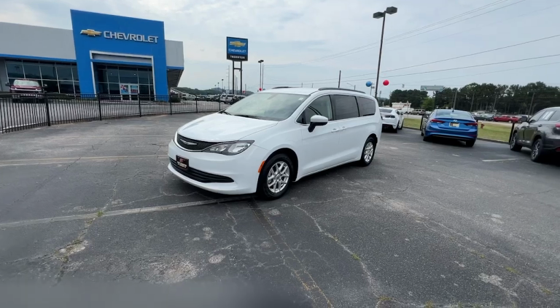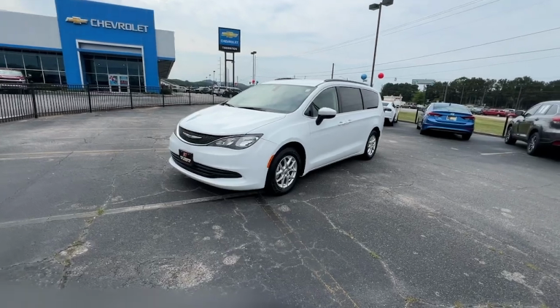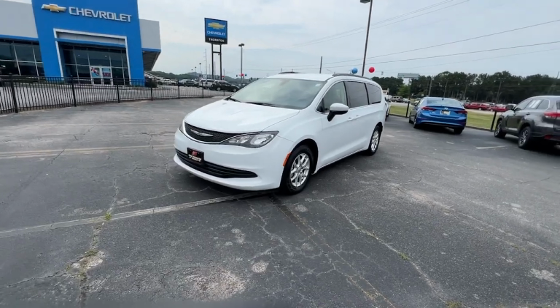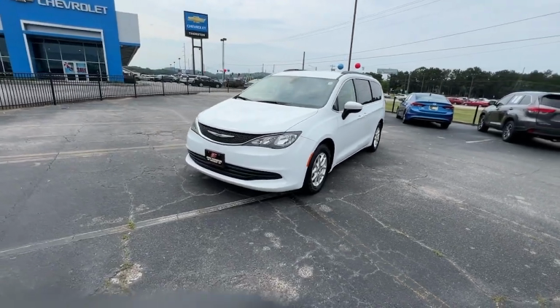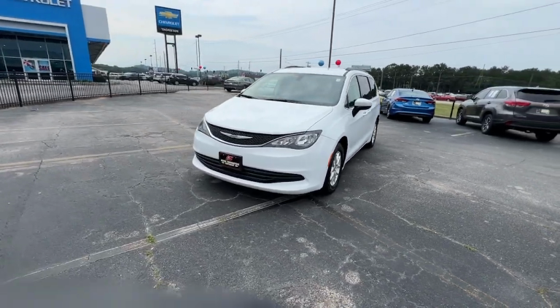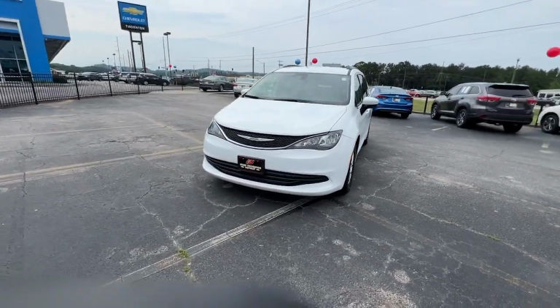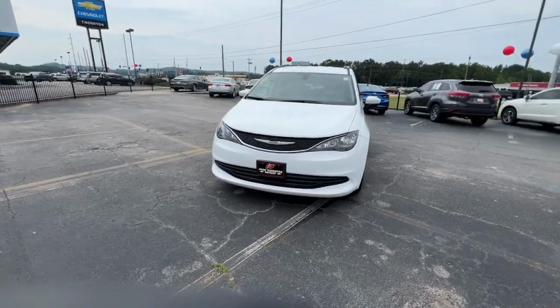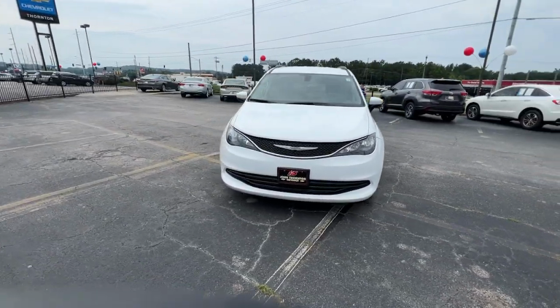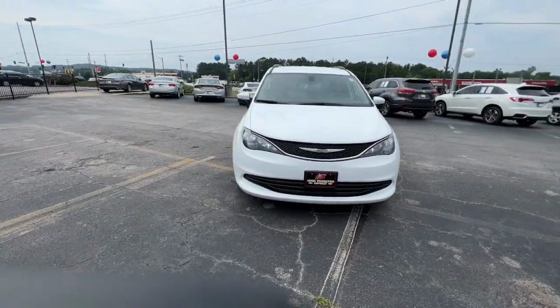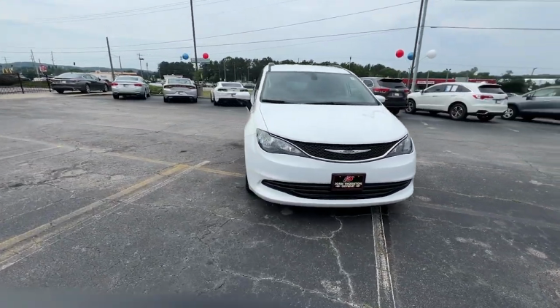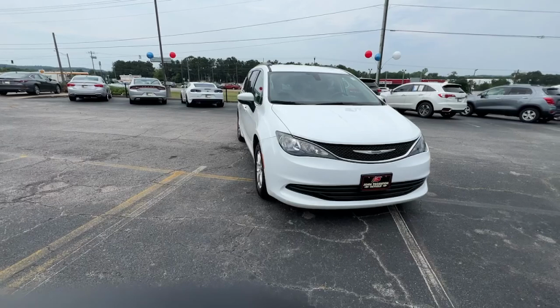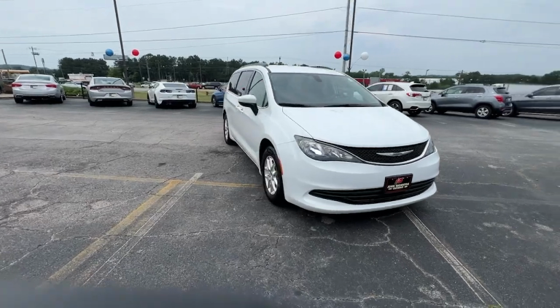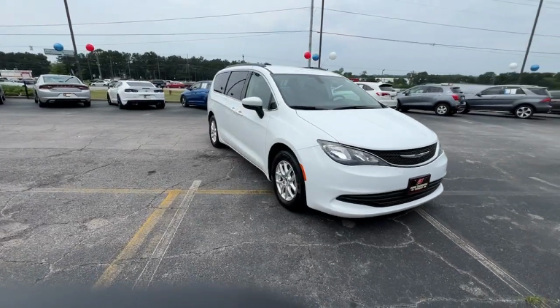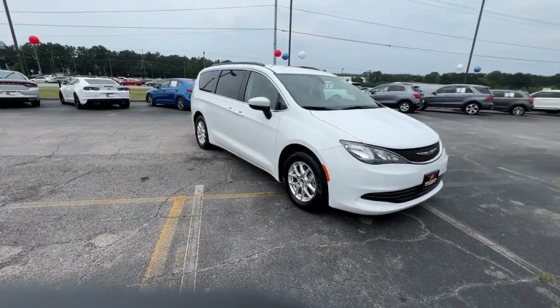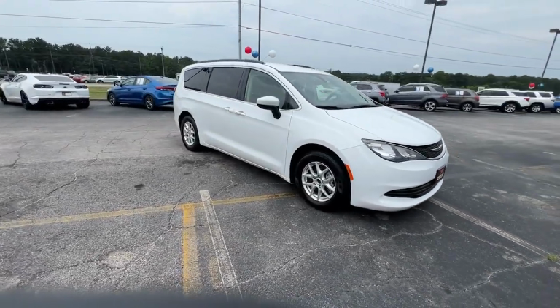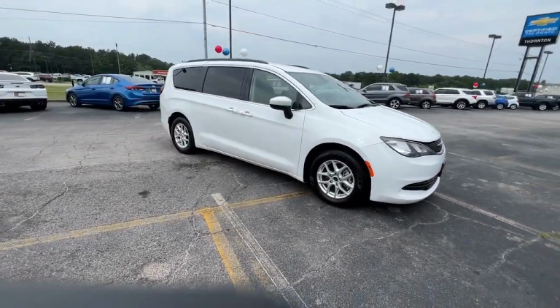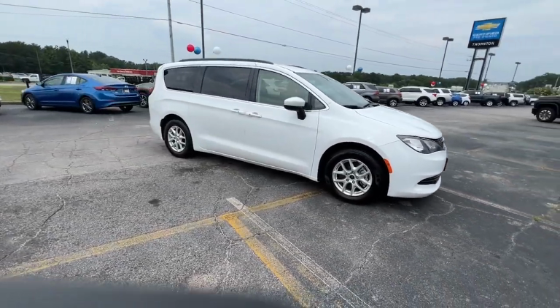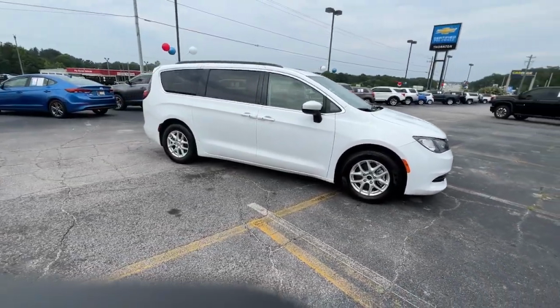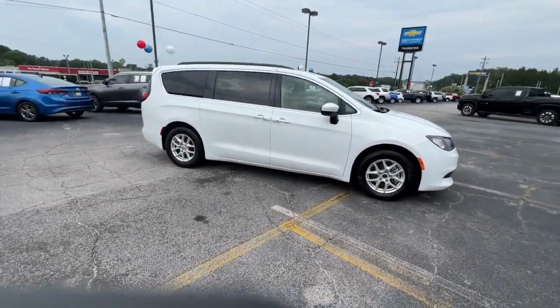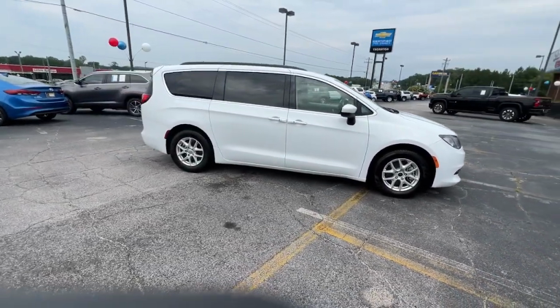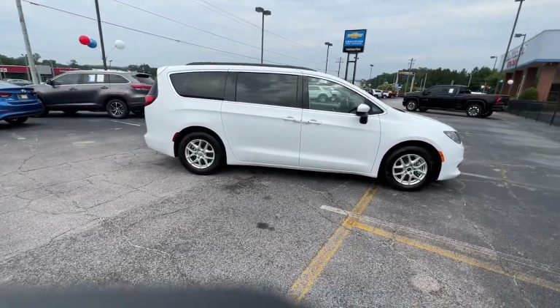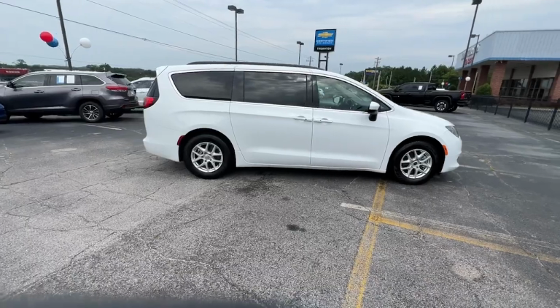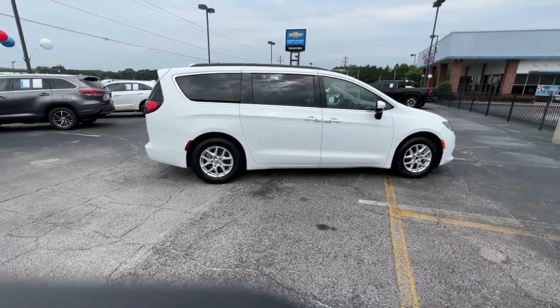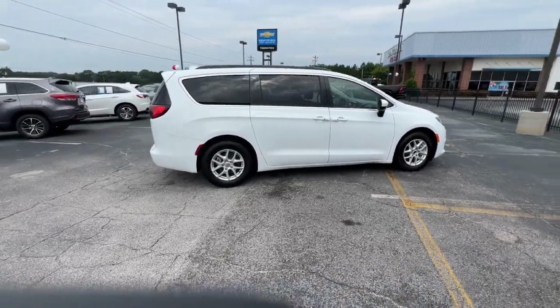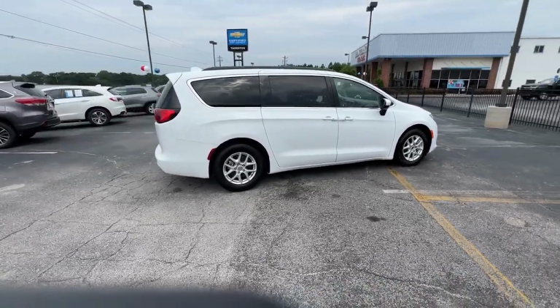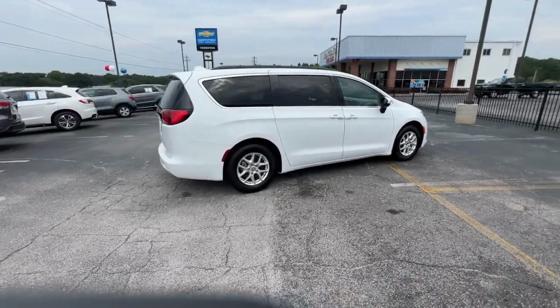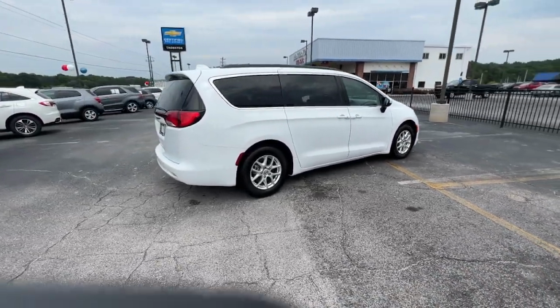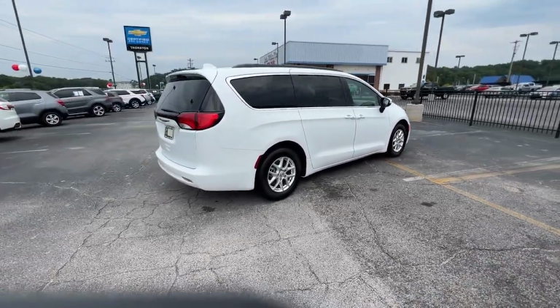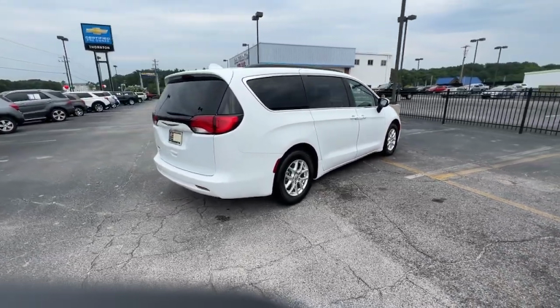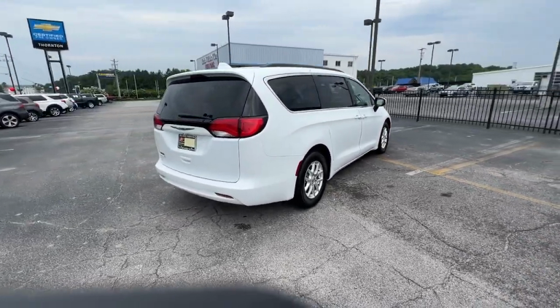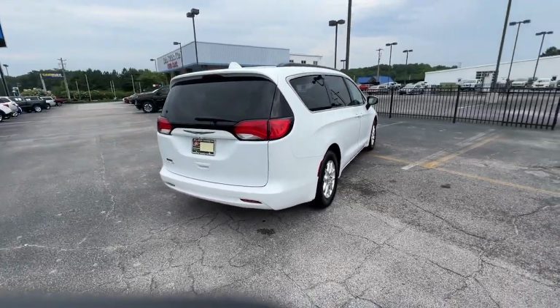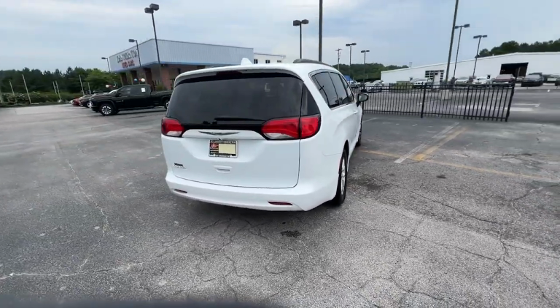Take a moment to check out the 2020 Chrysler Voyager. With less than 70,000 miles on the odometer, this vehicle stands out from the rest. Prepare to take your driving pleasure to new heights and enjoy the best of modern efficiency and style.